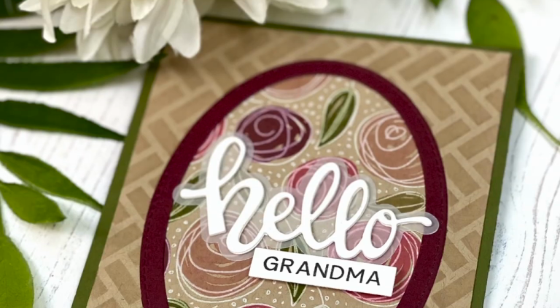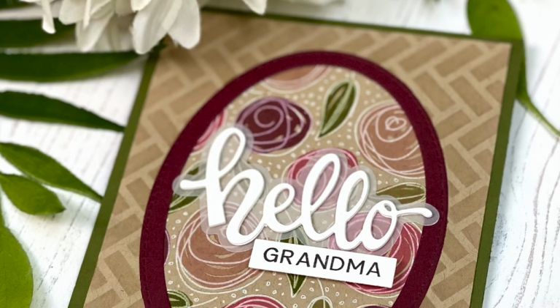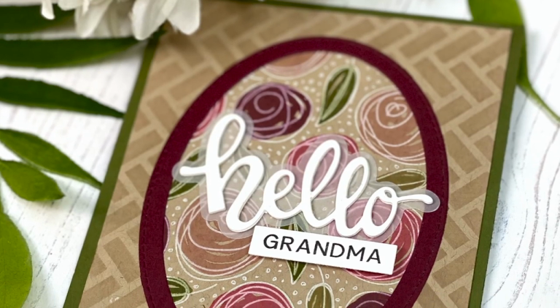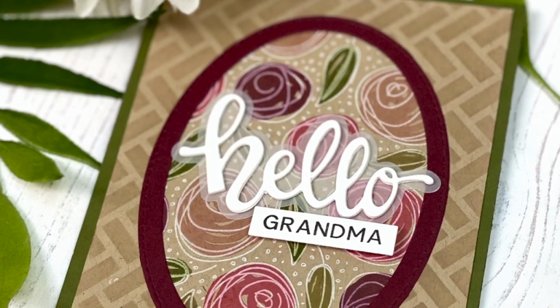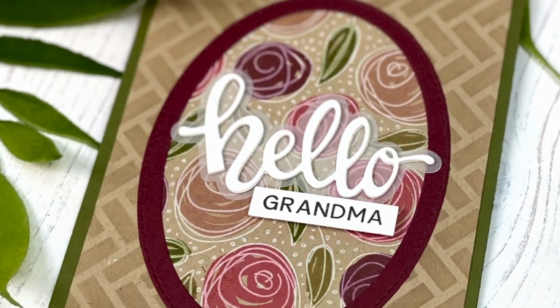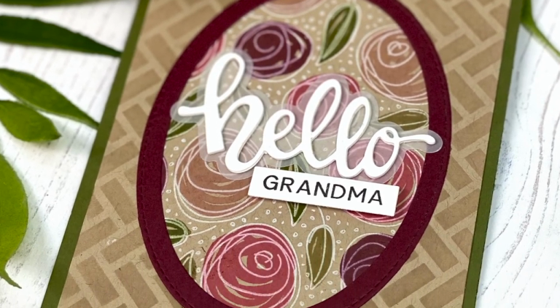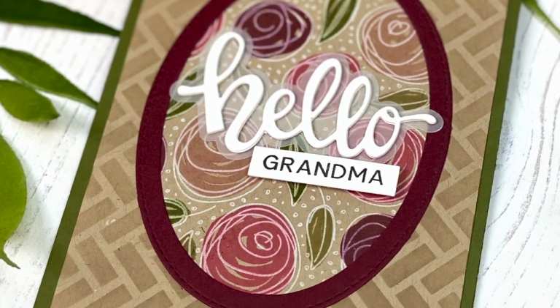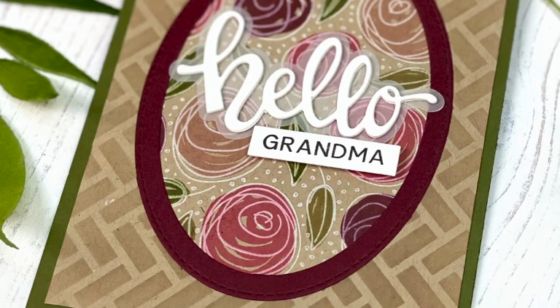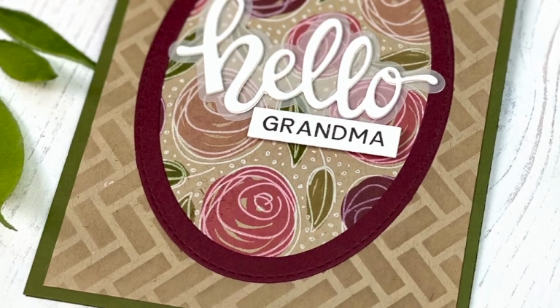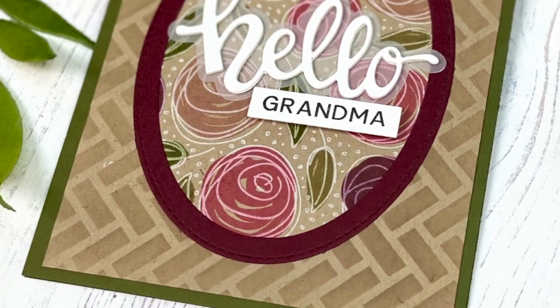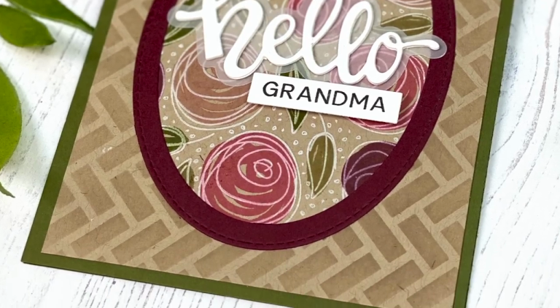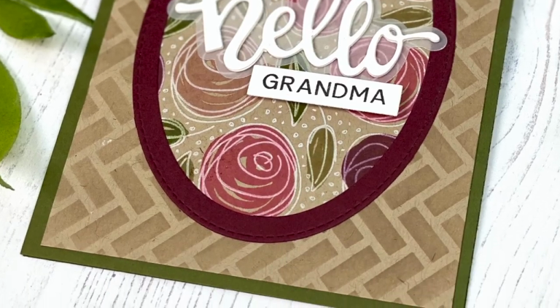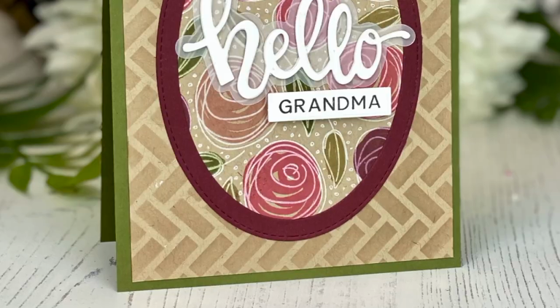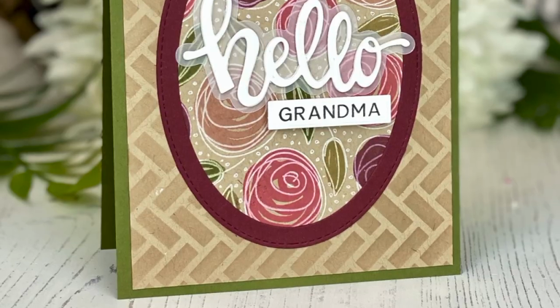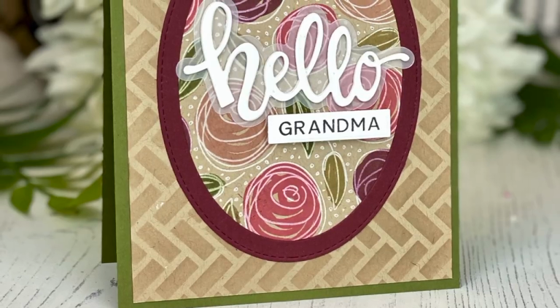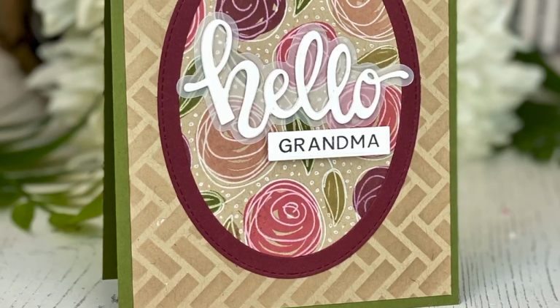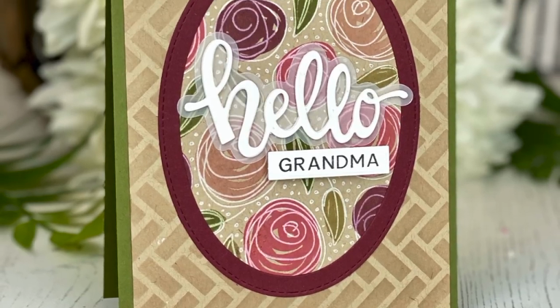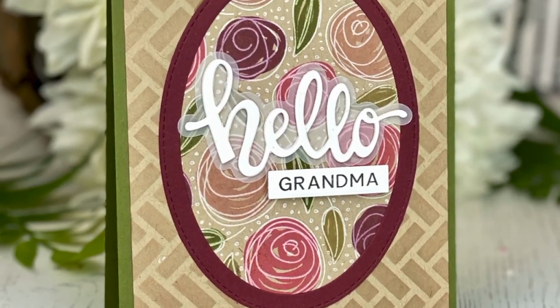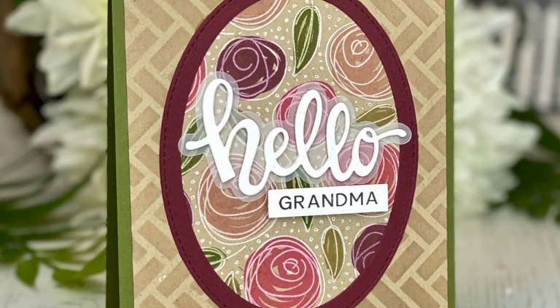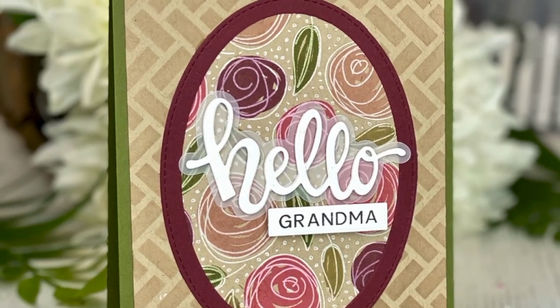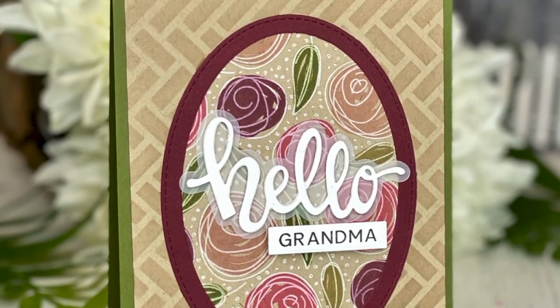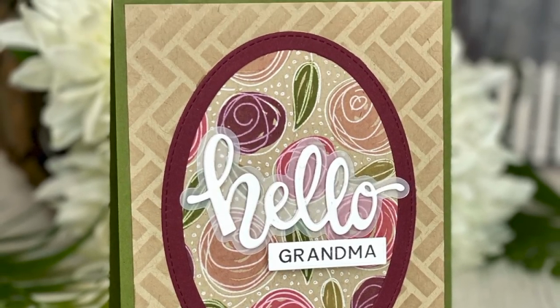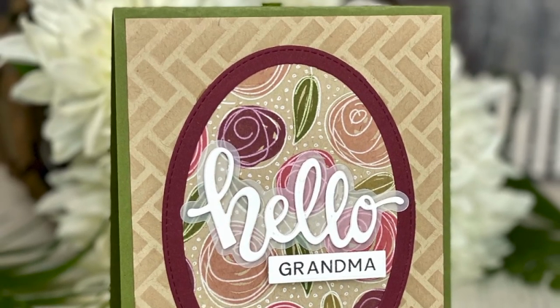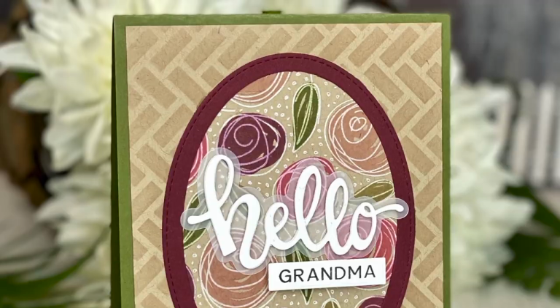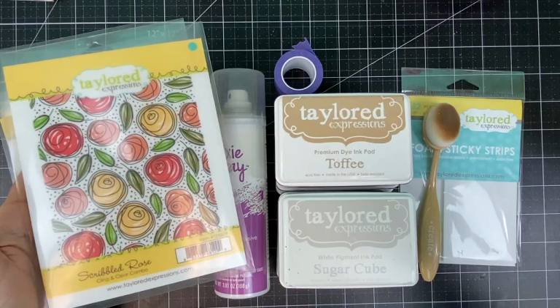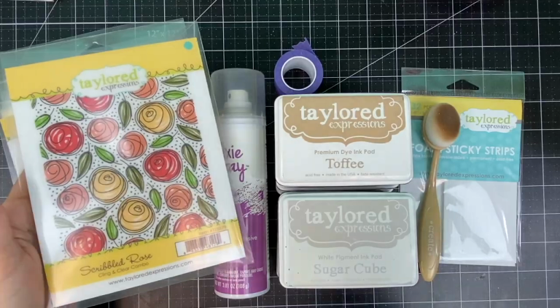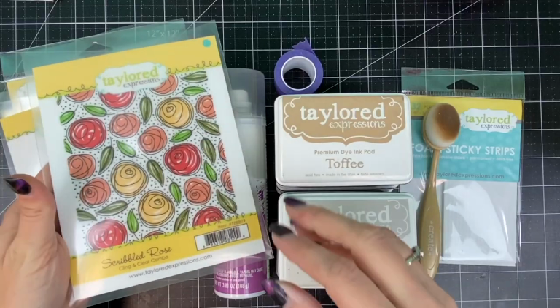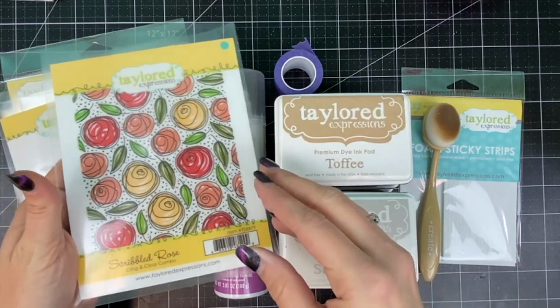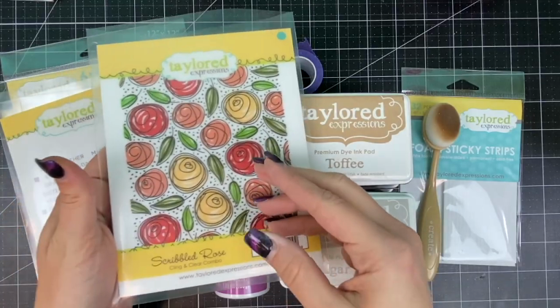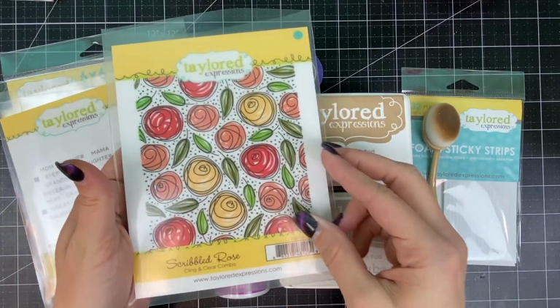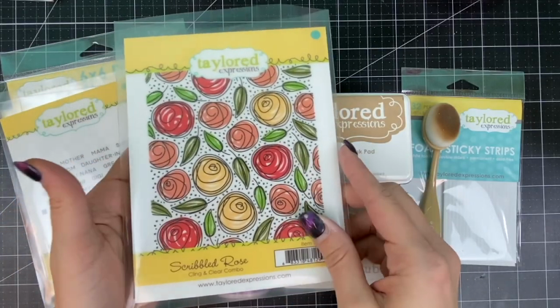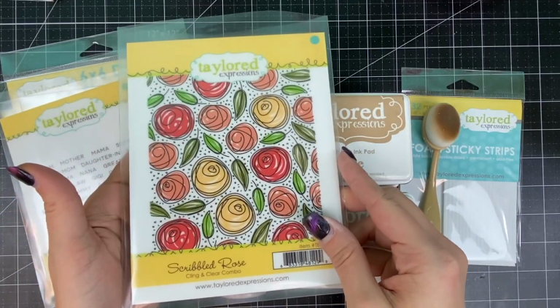Hi everyone, it's Taylor here. I decided to try something a little out of my usual bright, bold style and I'll be stamping the images directly onto Toffee cardstock for this project.